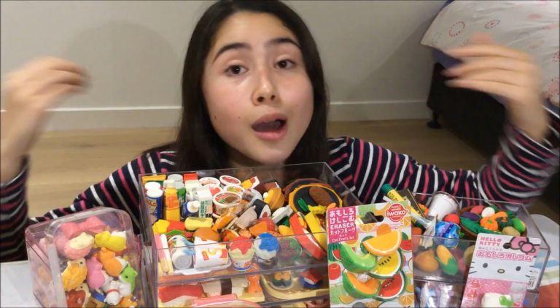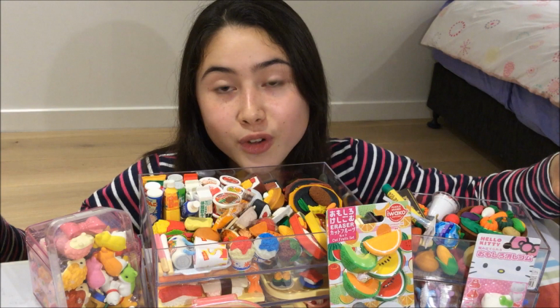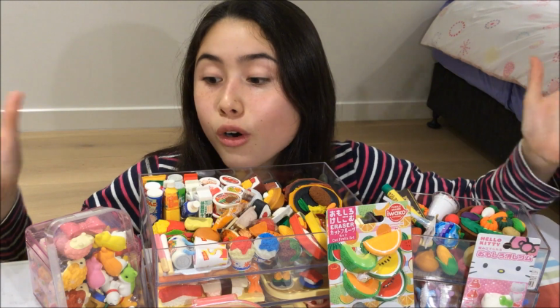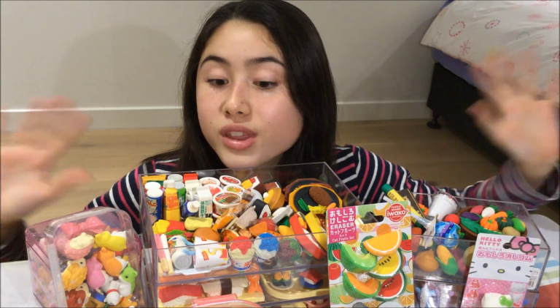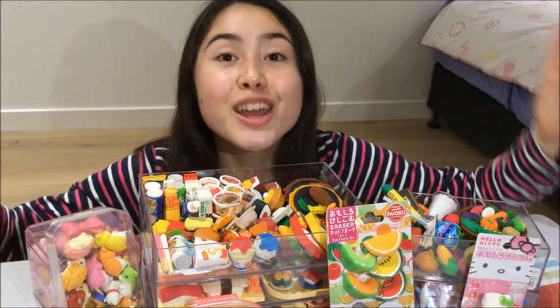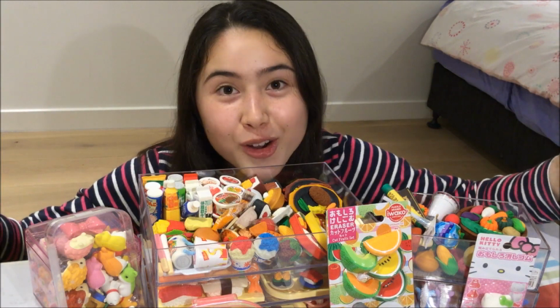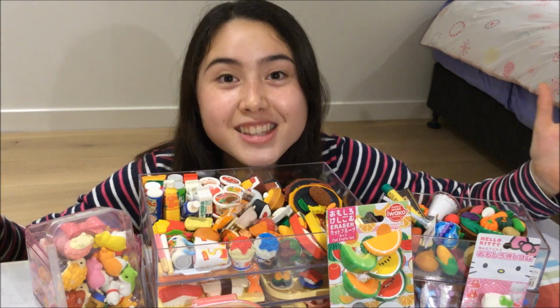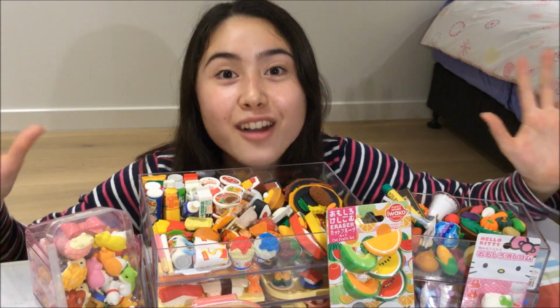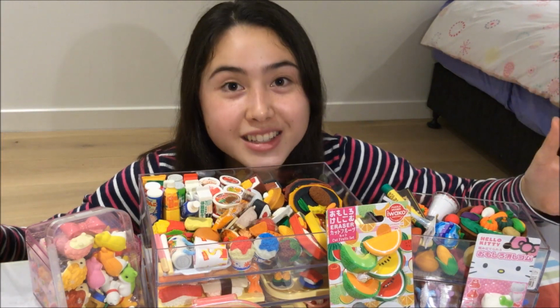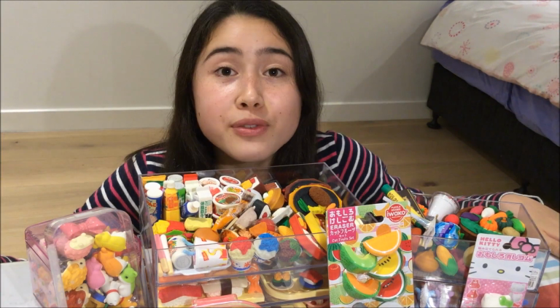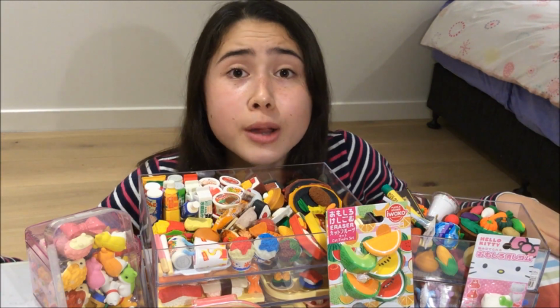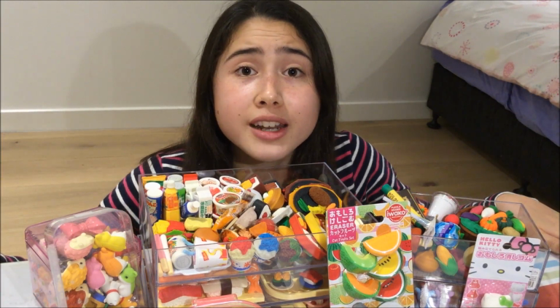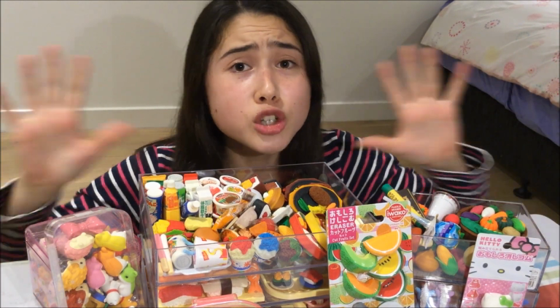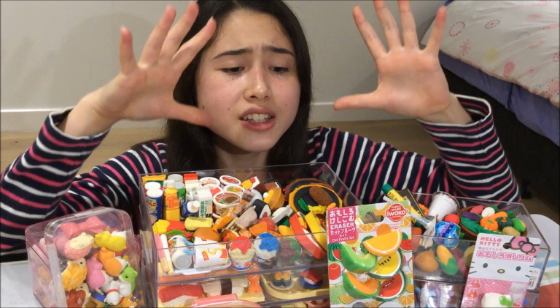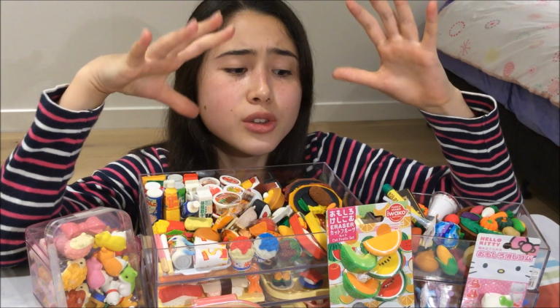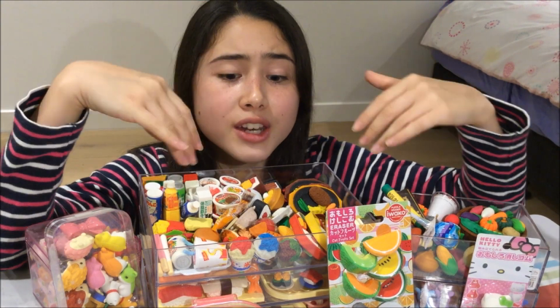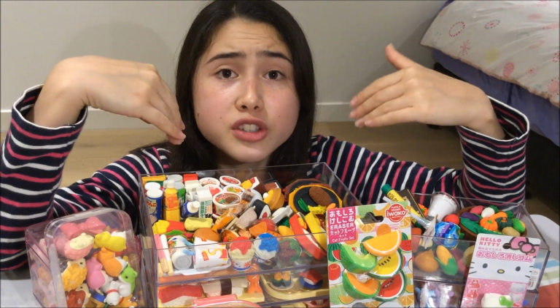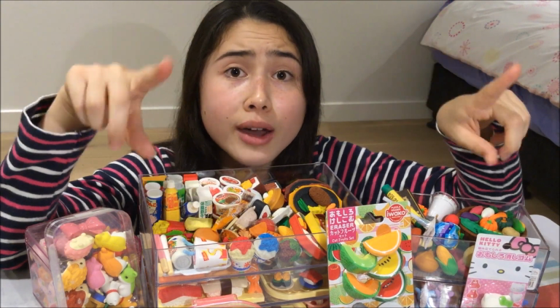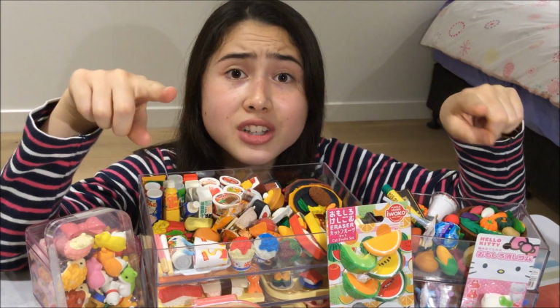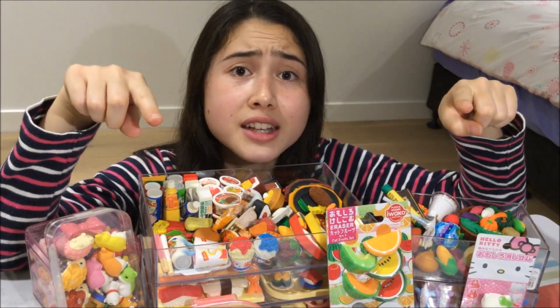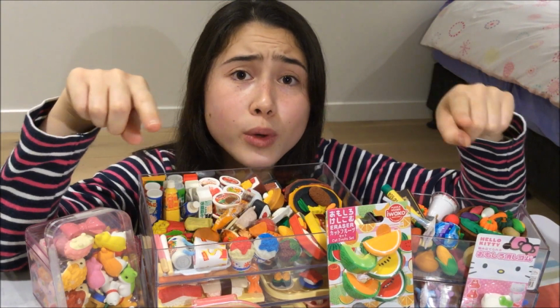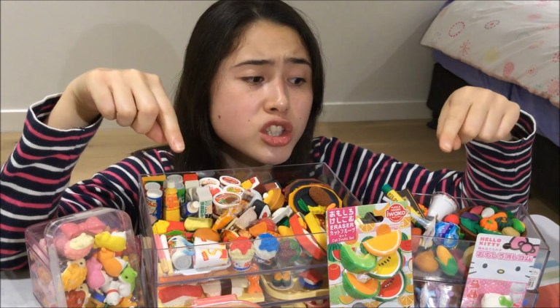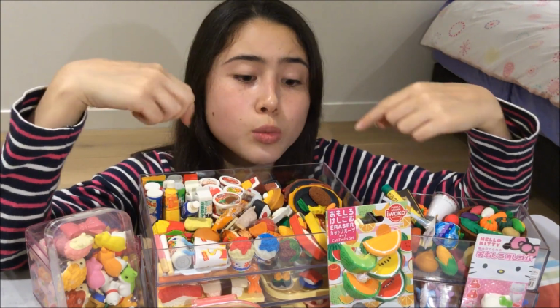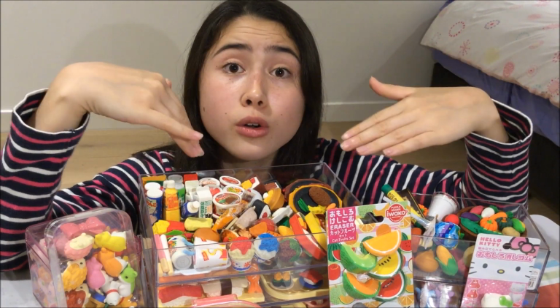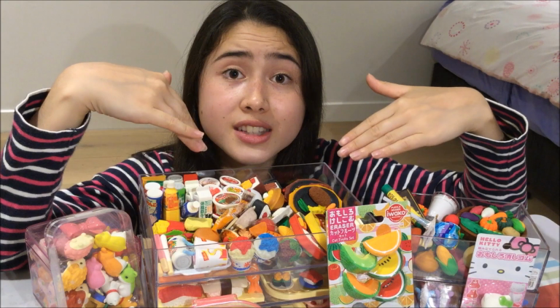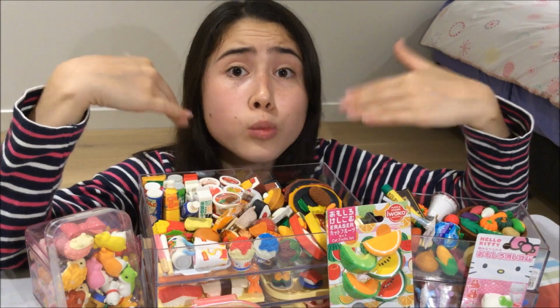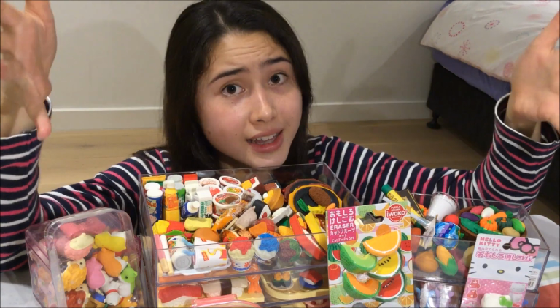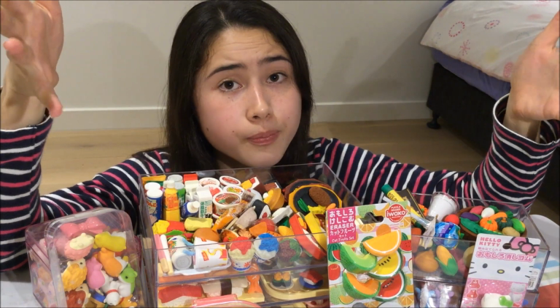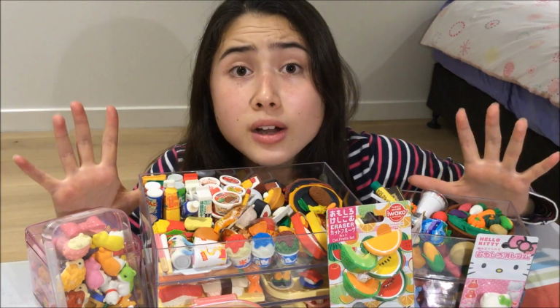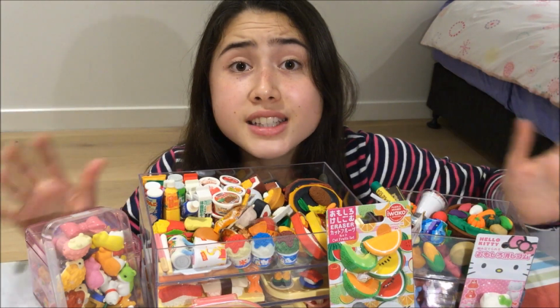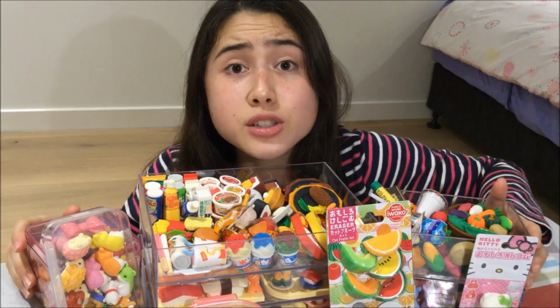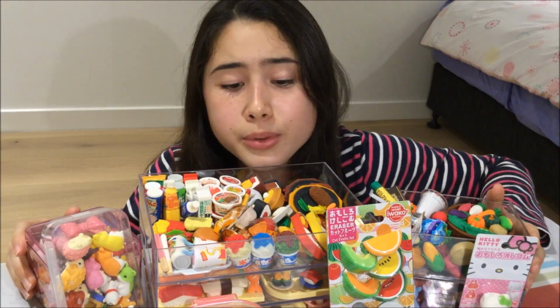So that's why I thought it would be an appropriate time to show you guys an updated version of all the Iwako erasers that I have collected. I do want to get into the video very soon, however I'm just going to give you guys a quick intro into what Iwako erasers are and why I collect them.